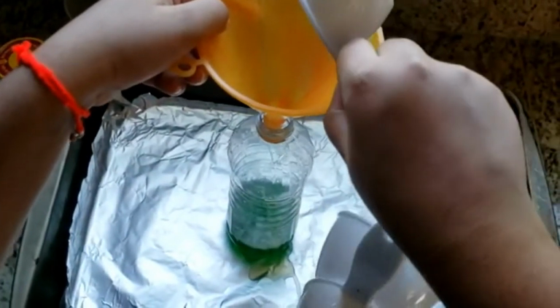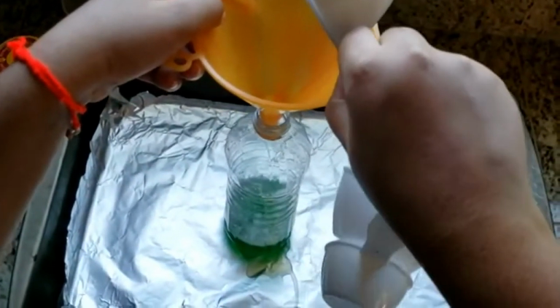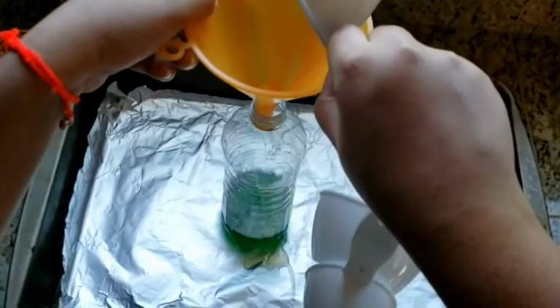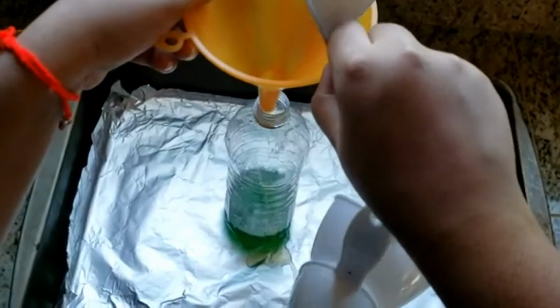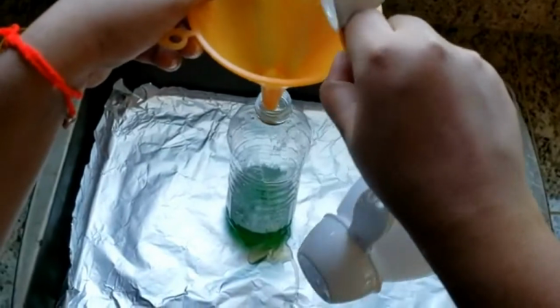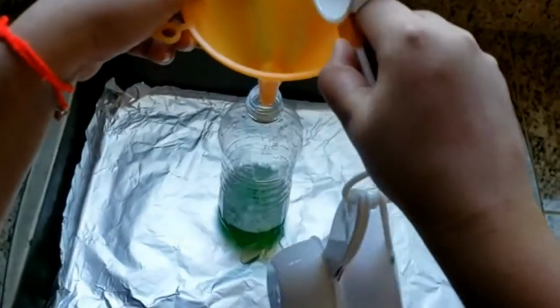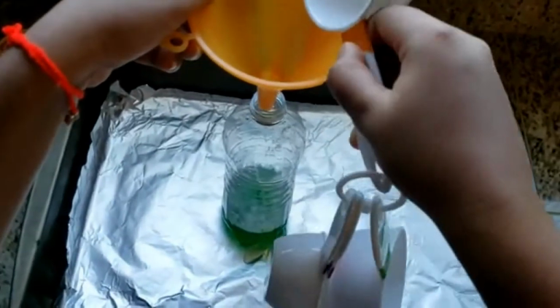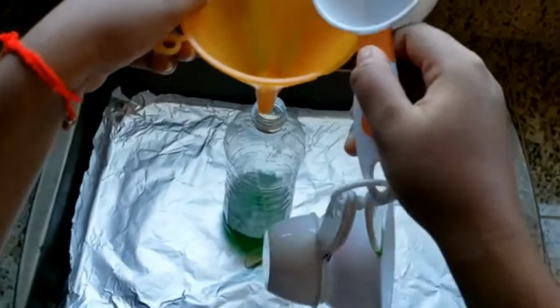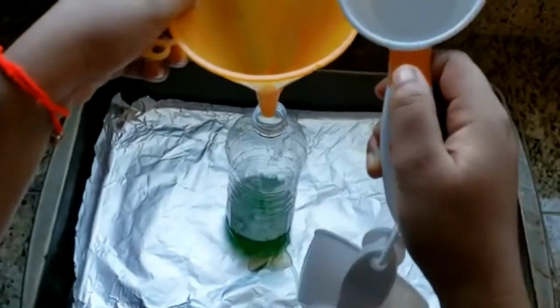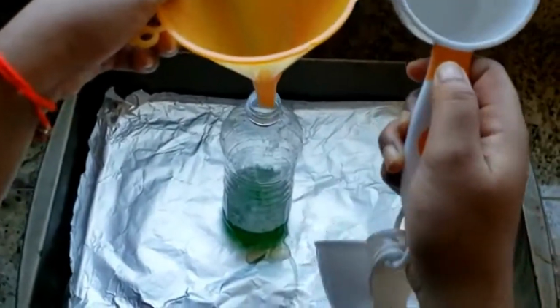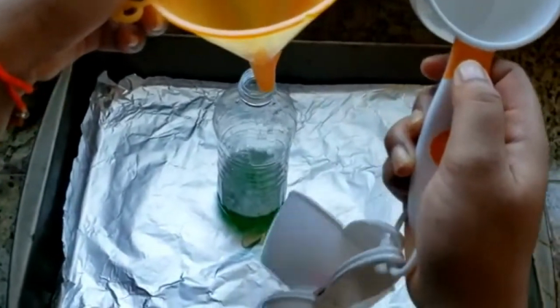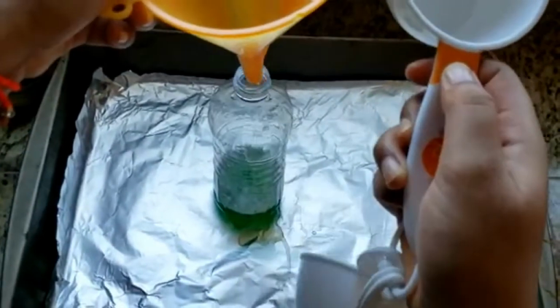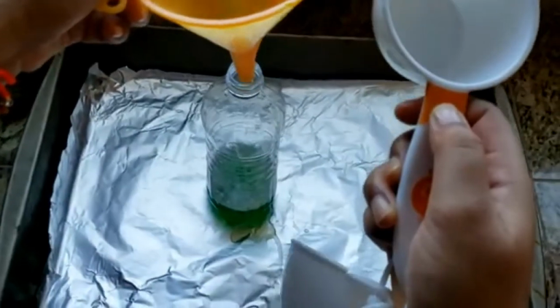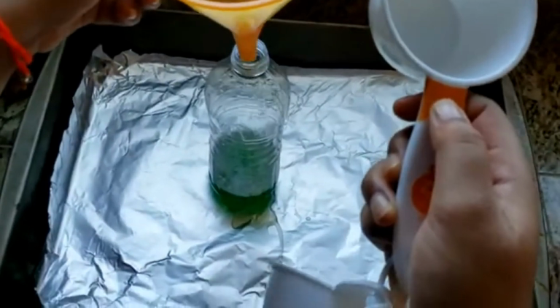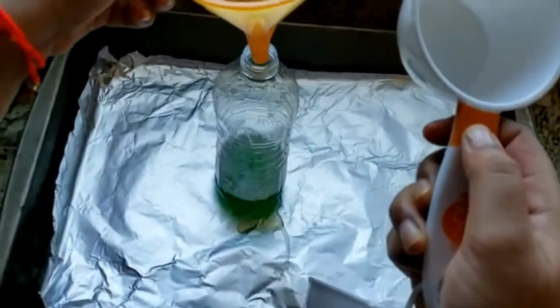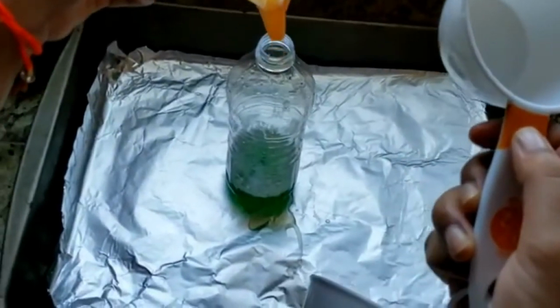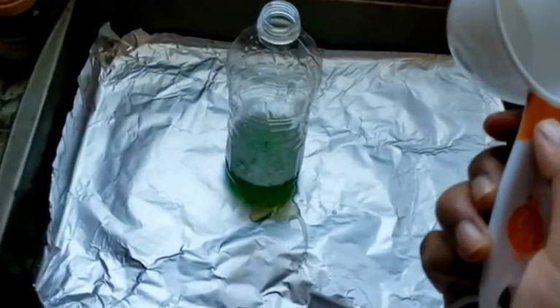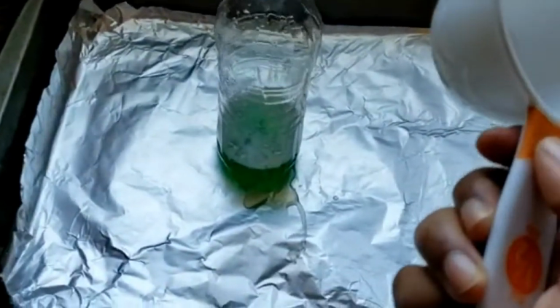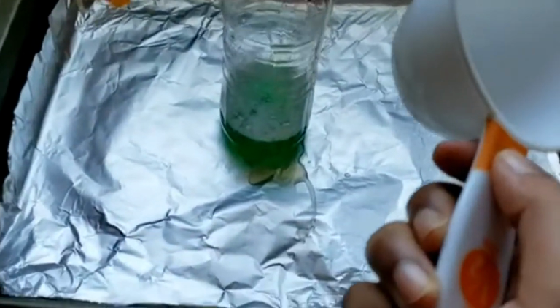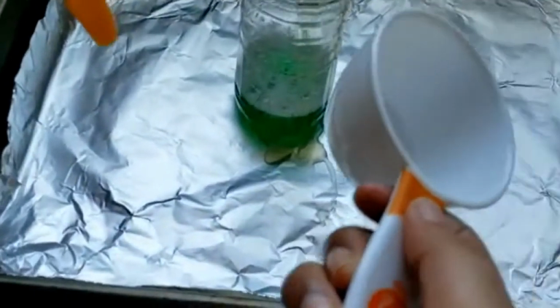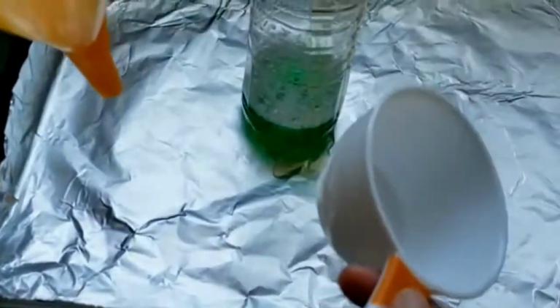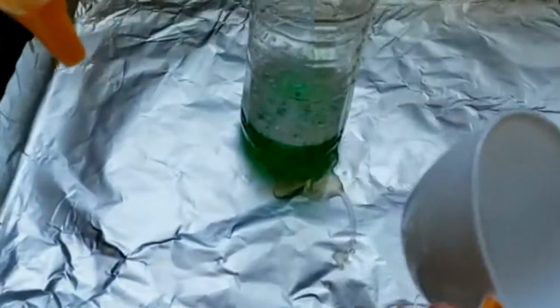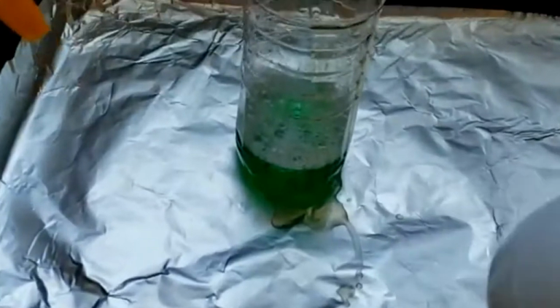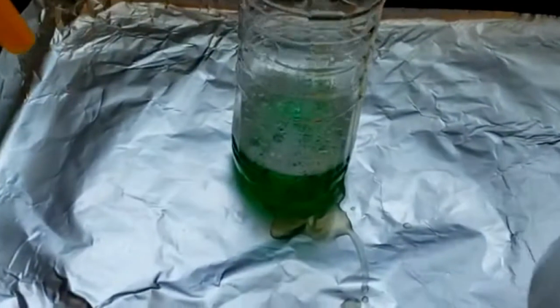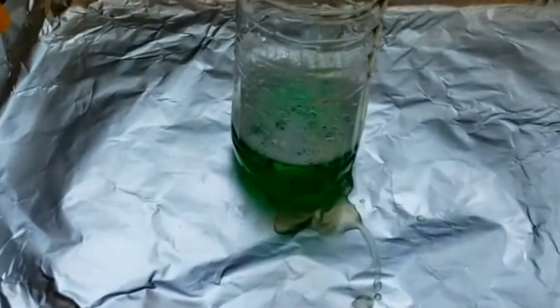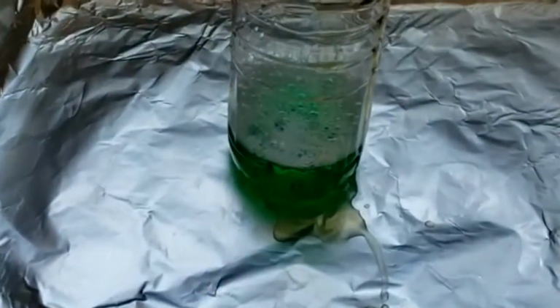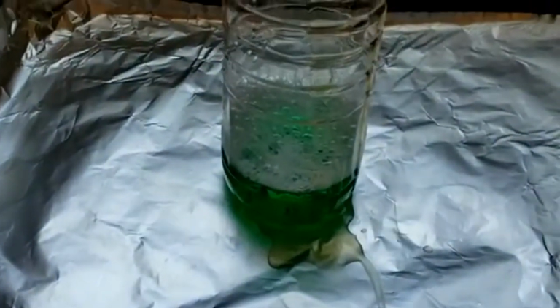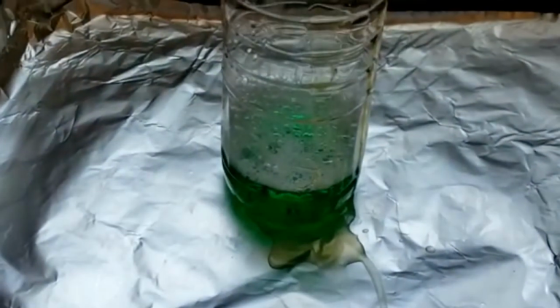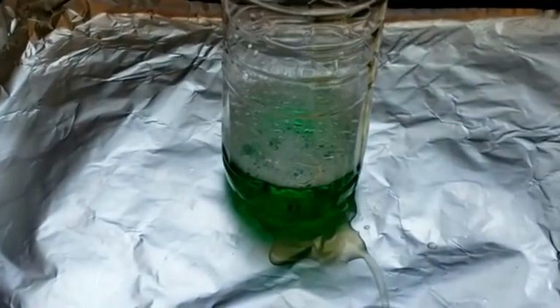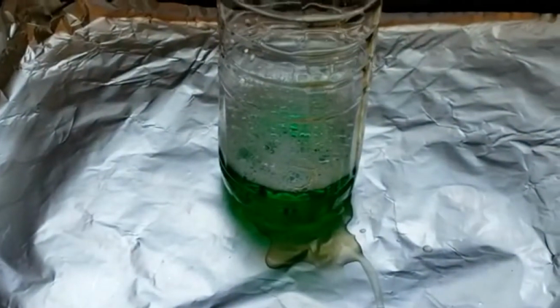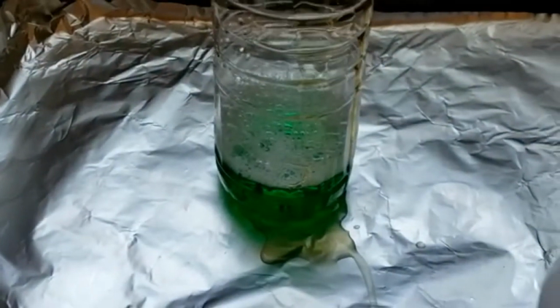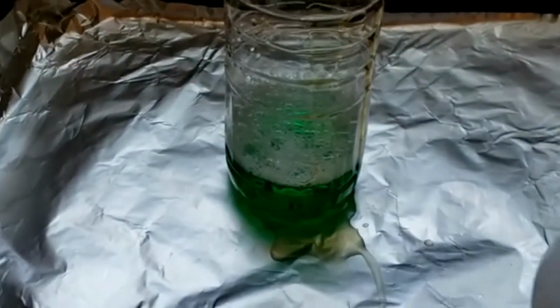Whoa! It bubbles up and it turned green because we added food coloring to it. Wow!